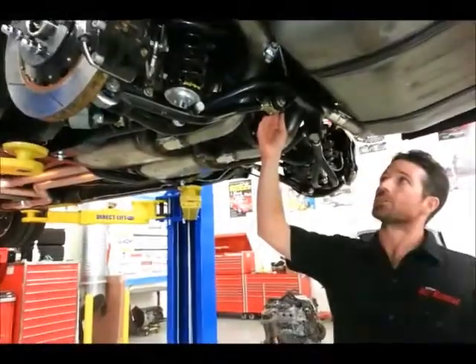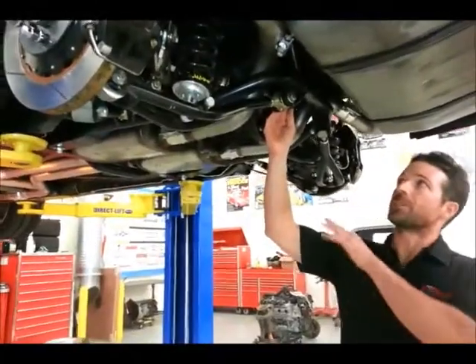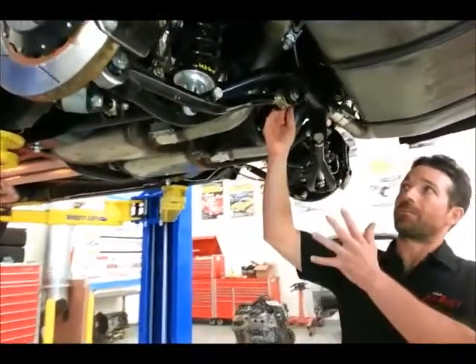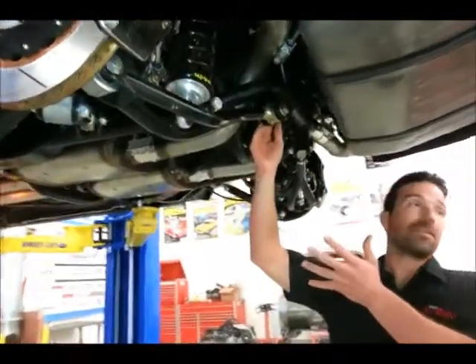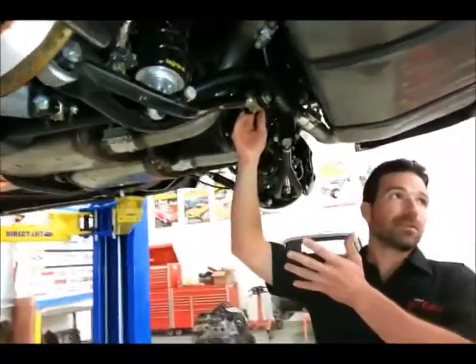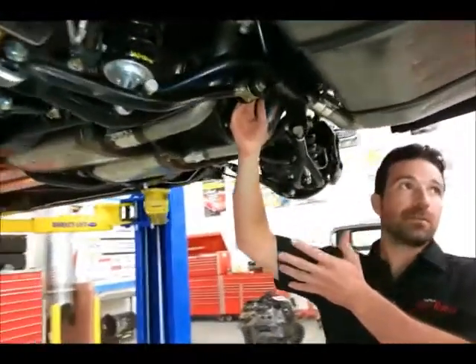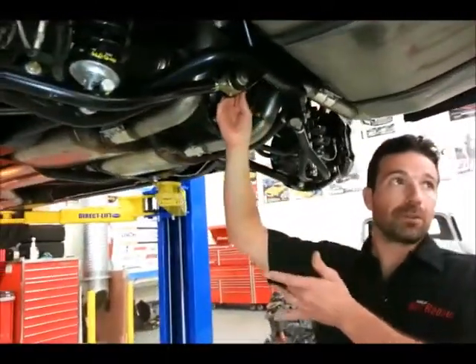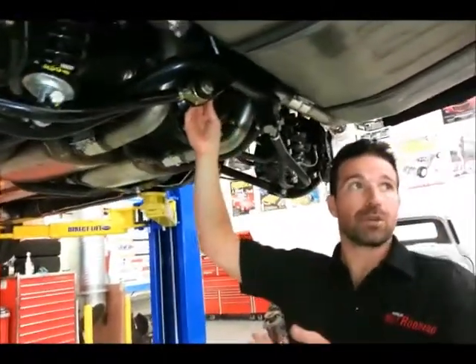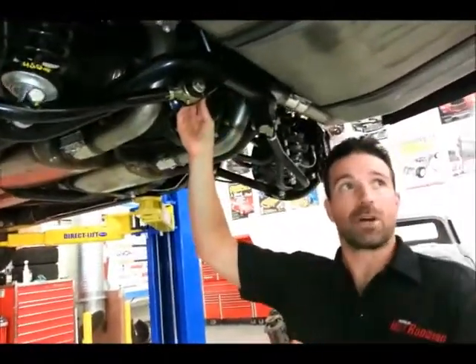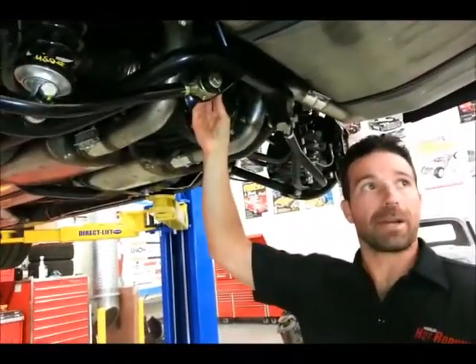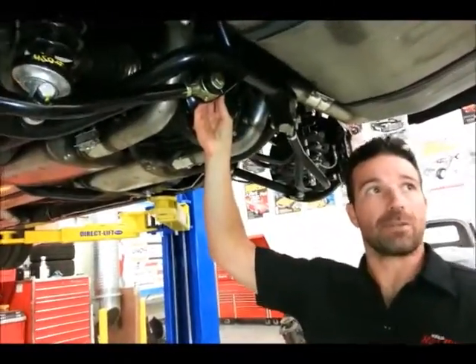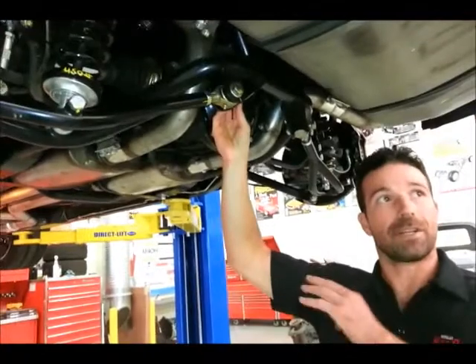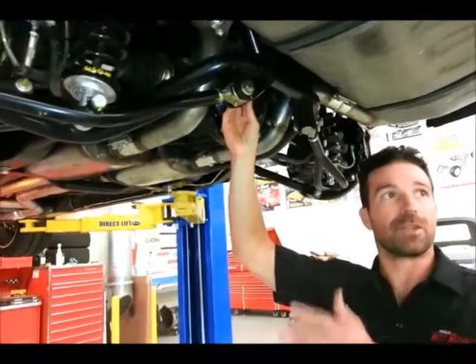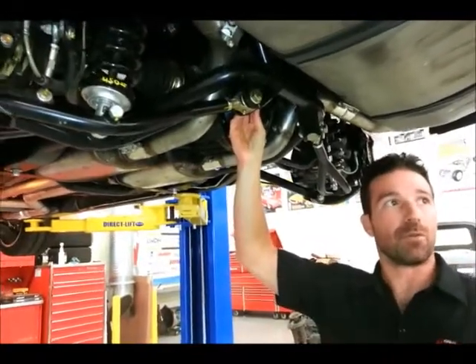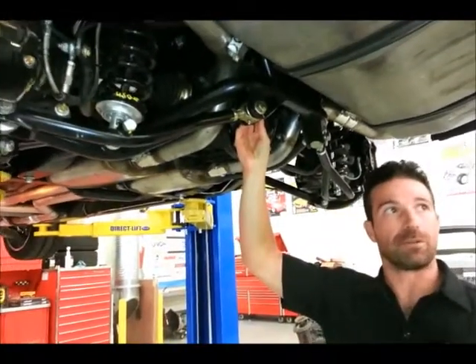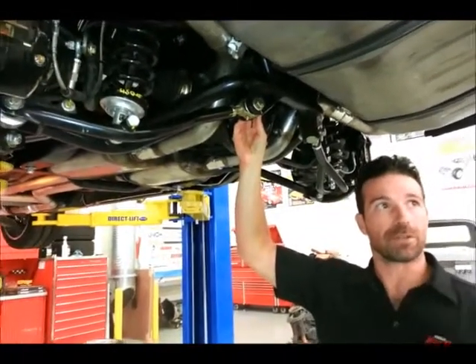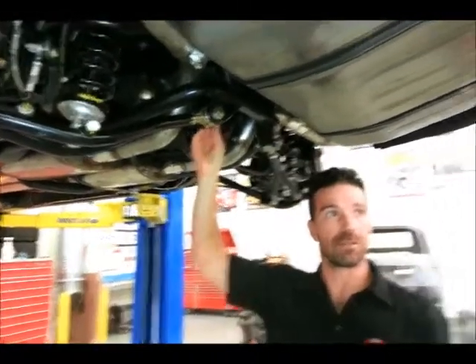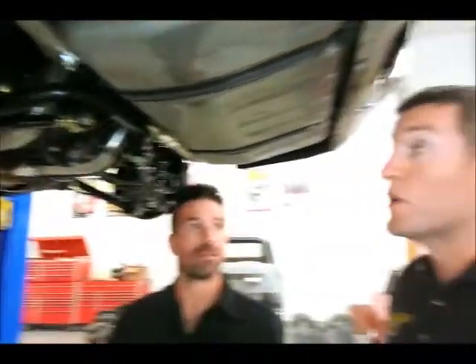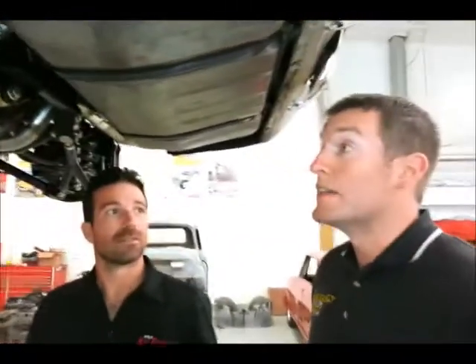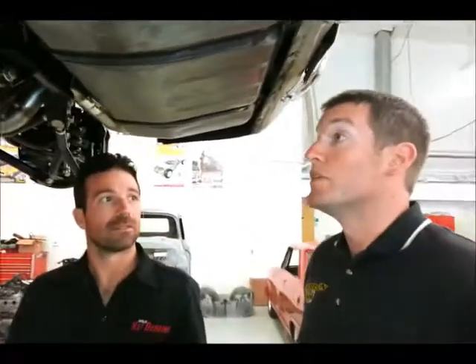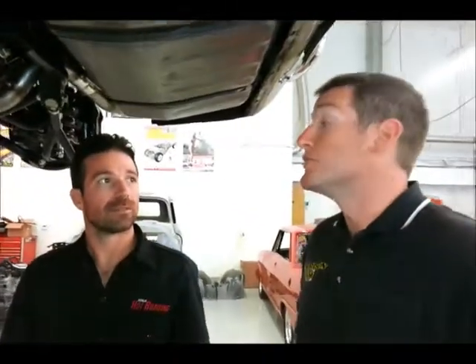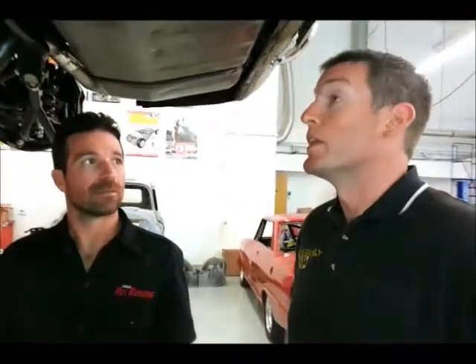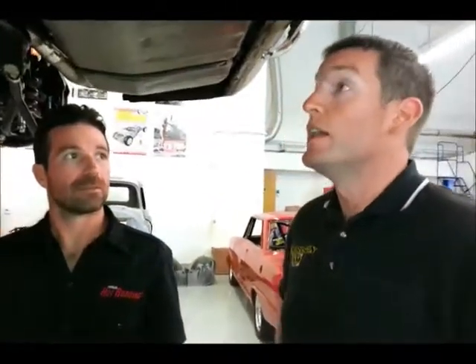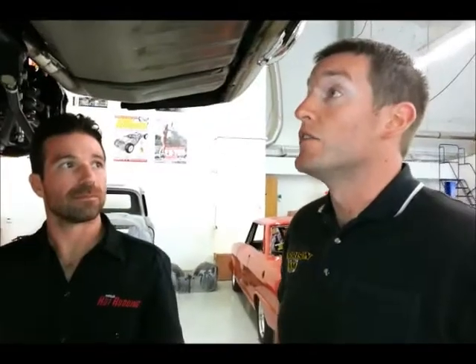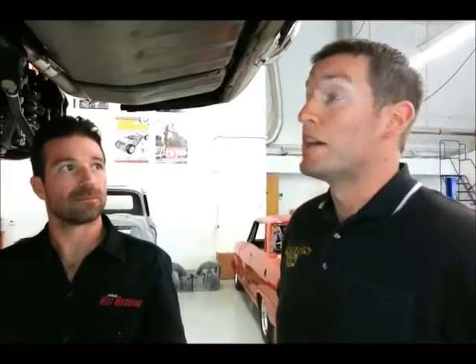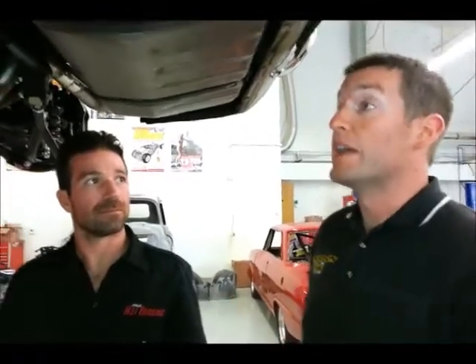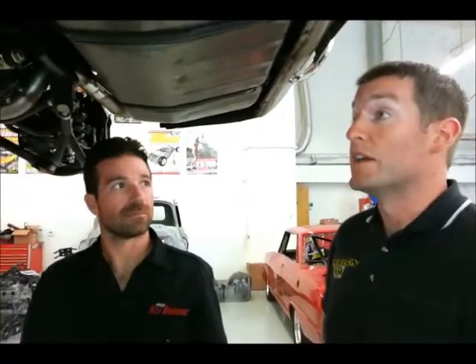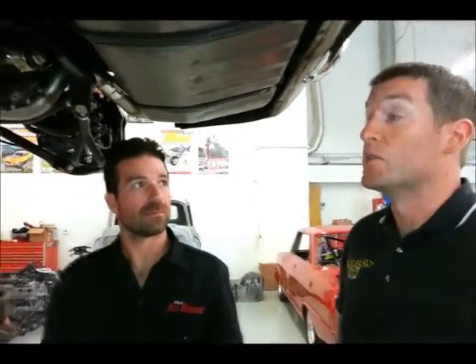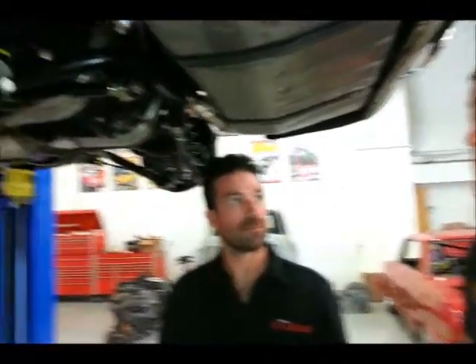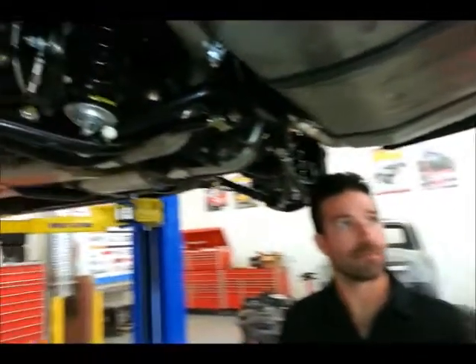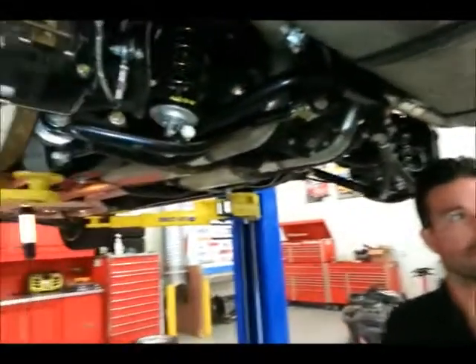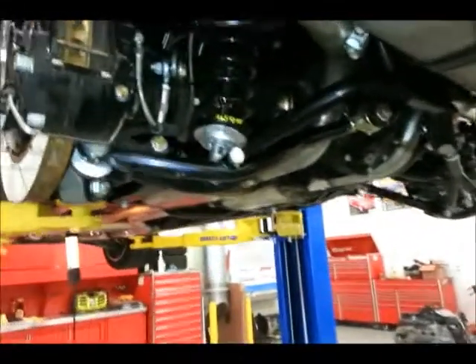It looks to be a lot of pieces and parts under here, but really you drop almost a hundred pounds off of a standard solid 12-bolt and four-link. That is correct, in terms of unsprung weight. By doing that, we get to greatly increase the ride quality.